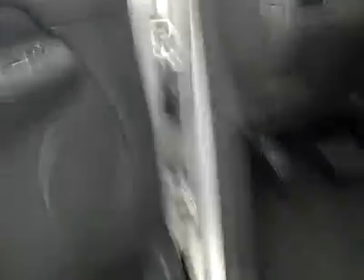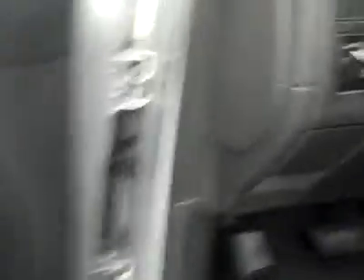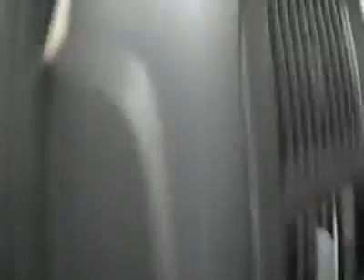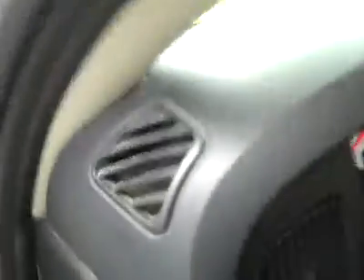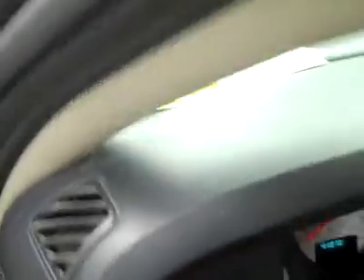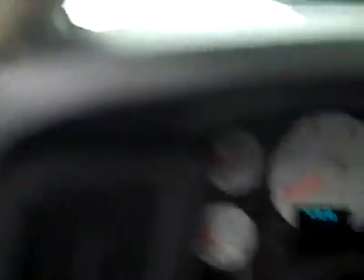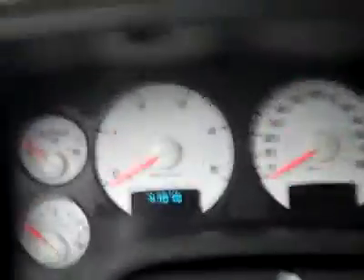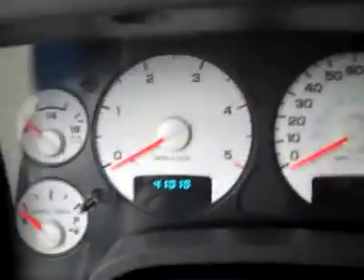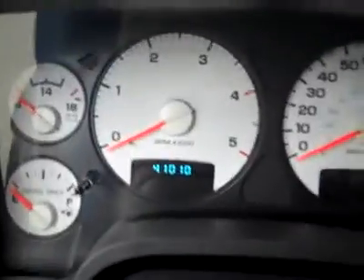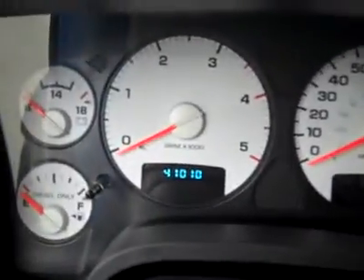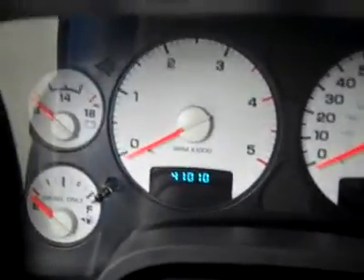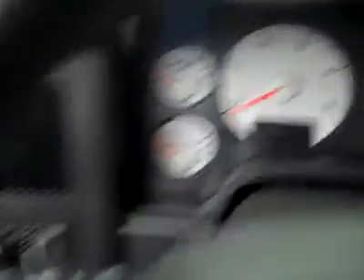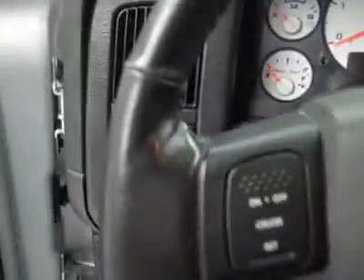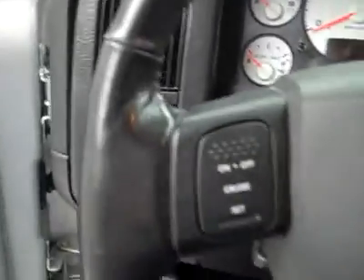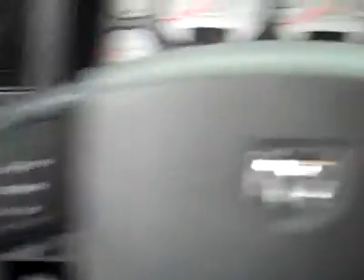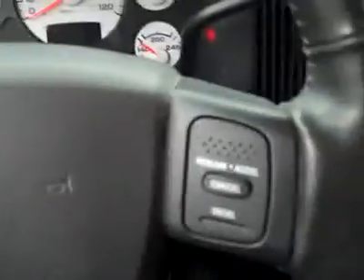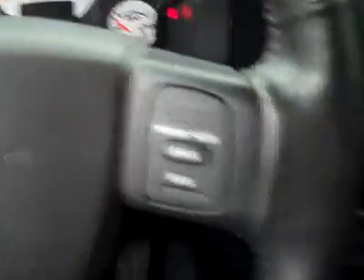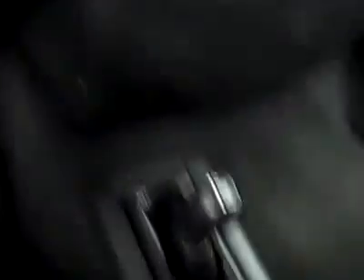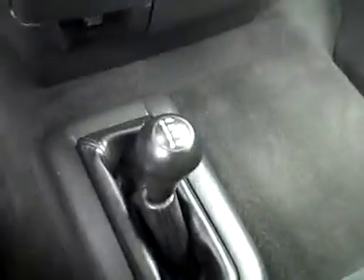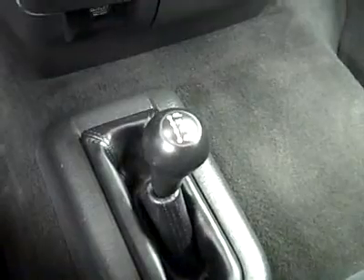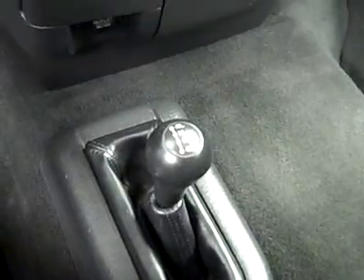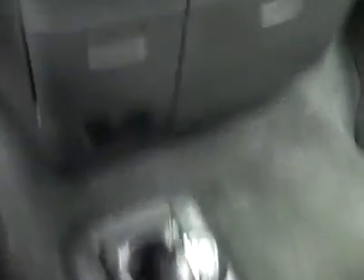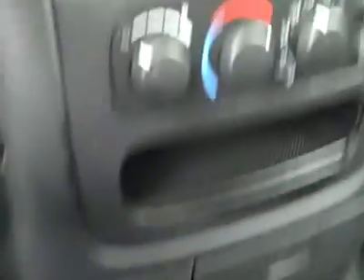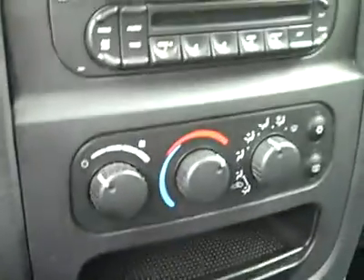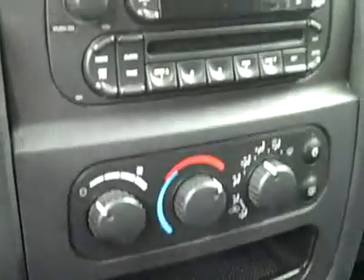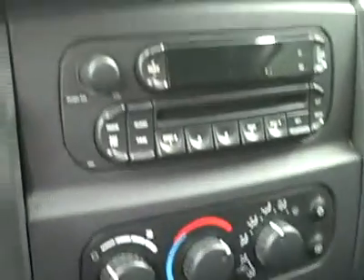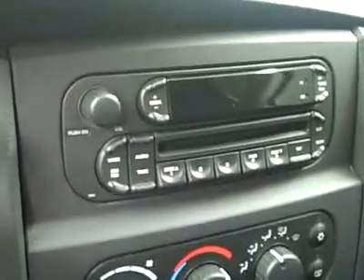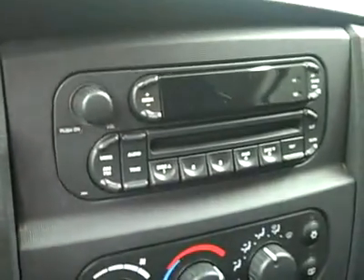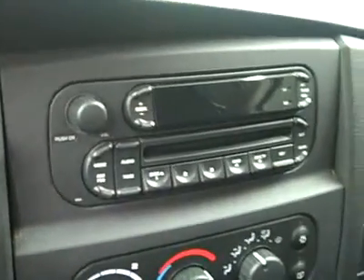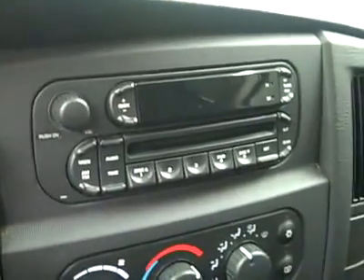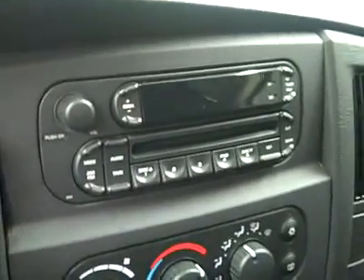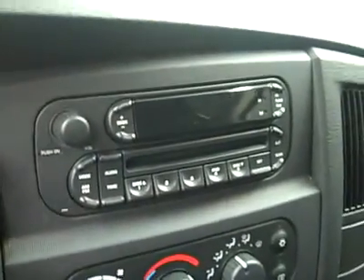In the back, very clean here as well — no damage, and the floors look great too. It even smells clean in this truck. Inside, the odometer shows 41,000 miles. There's cruise control on the wheel, a four-wheel drive shifter on the floor, climate controls, CD player and radio.